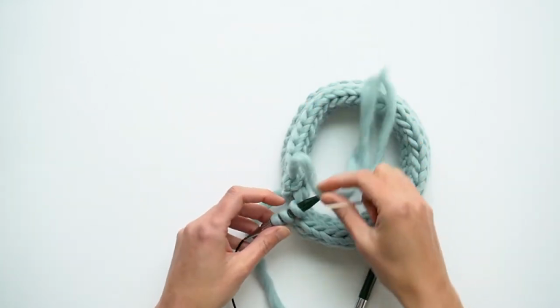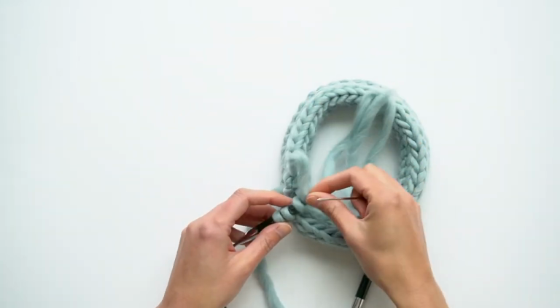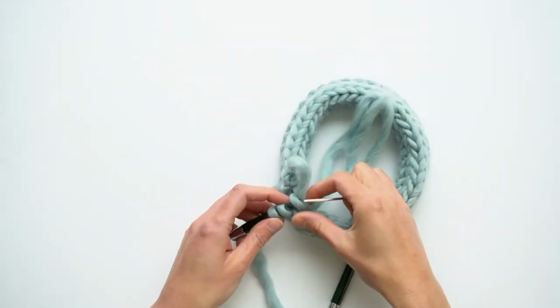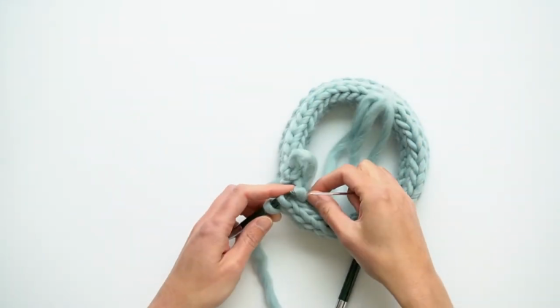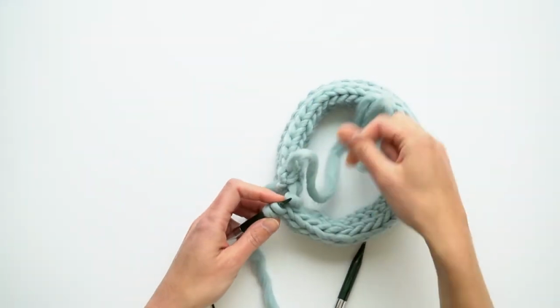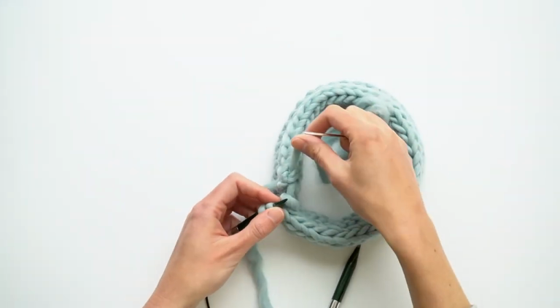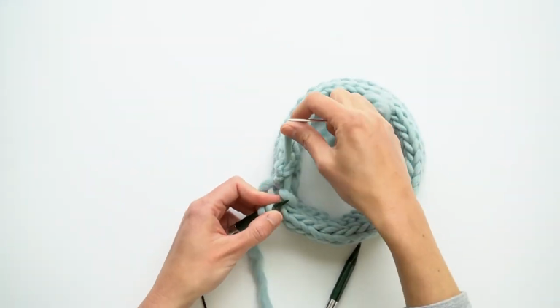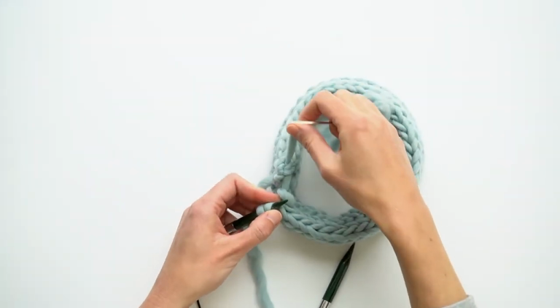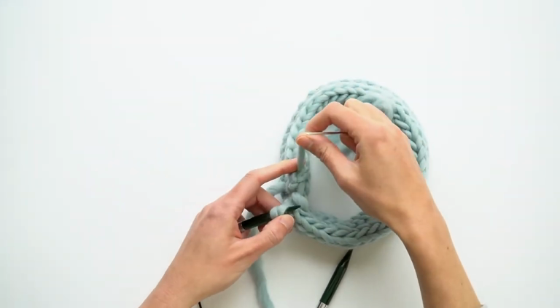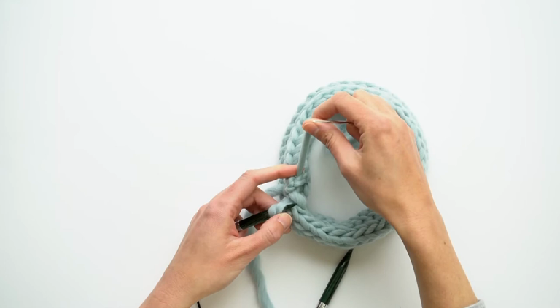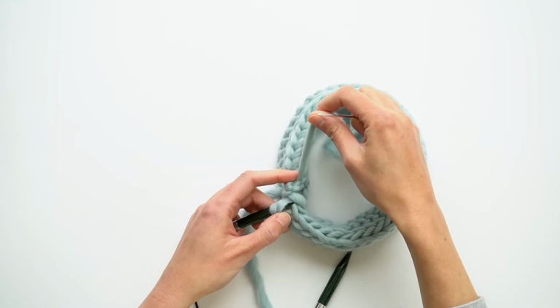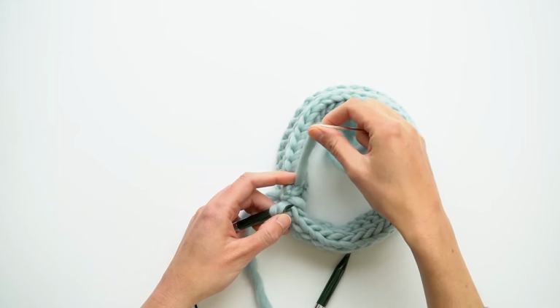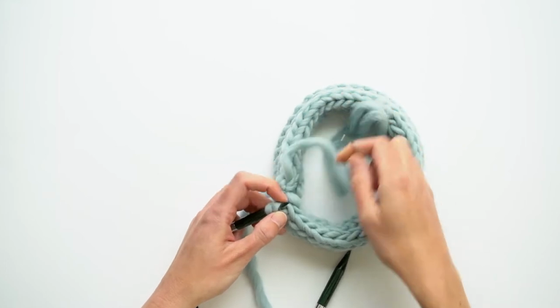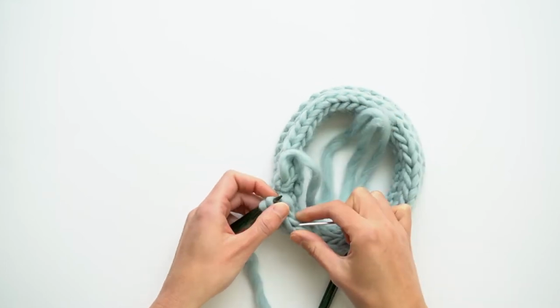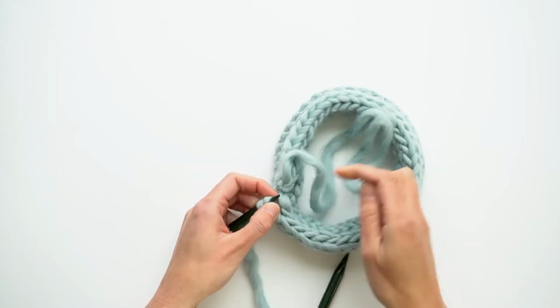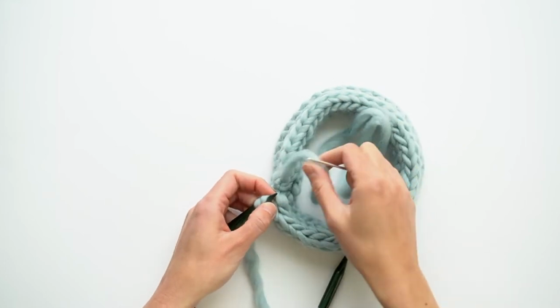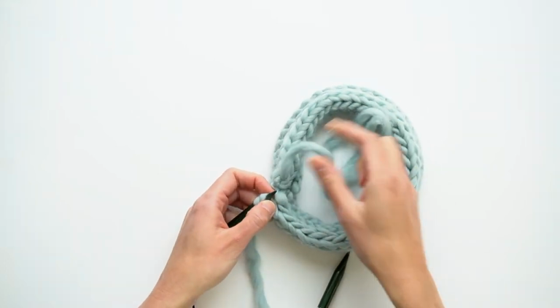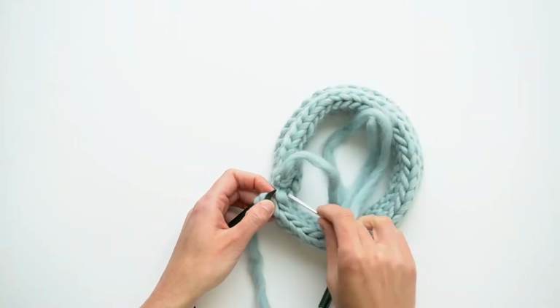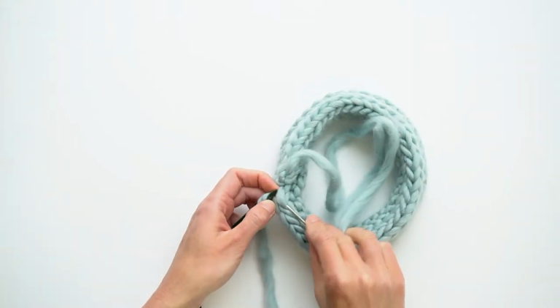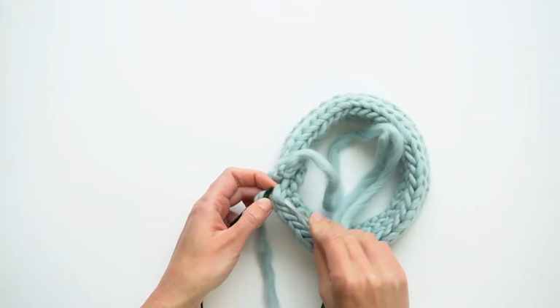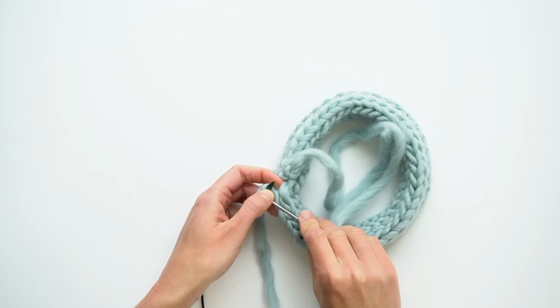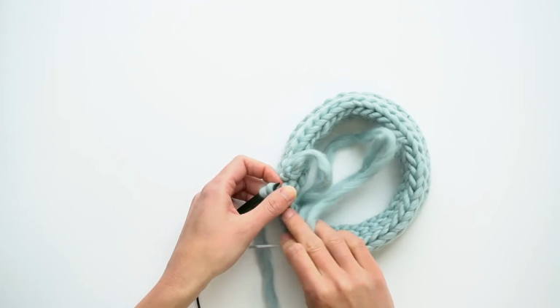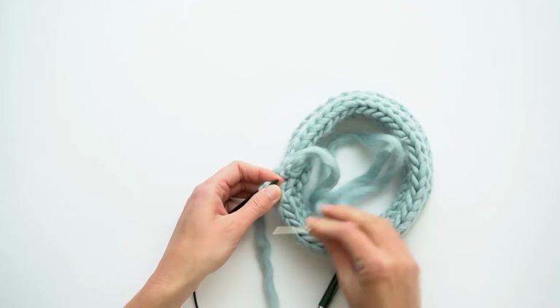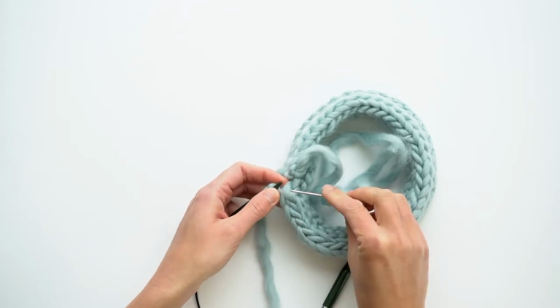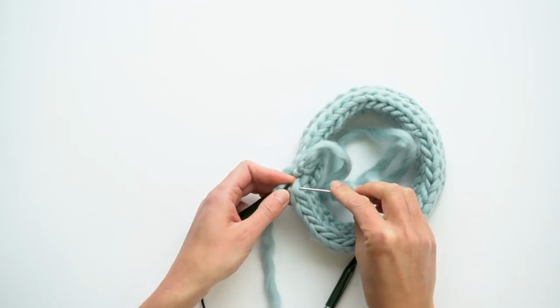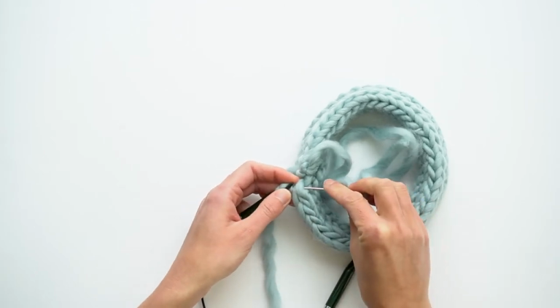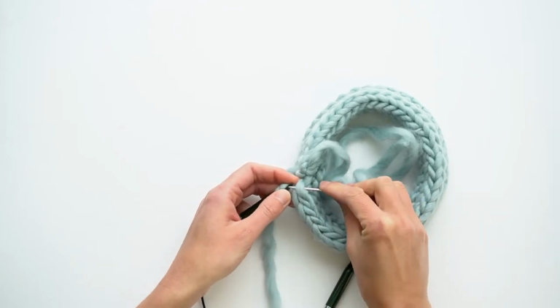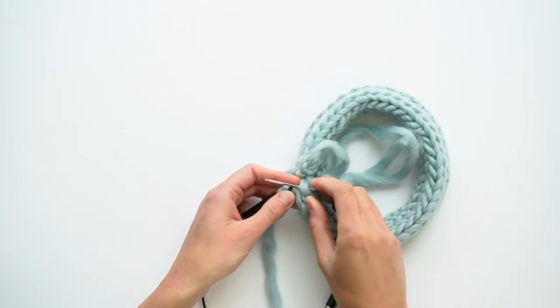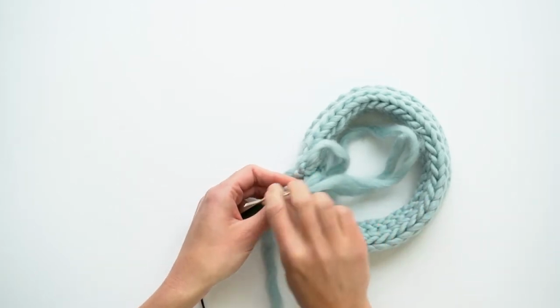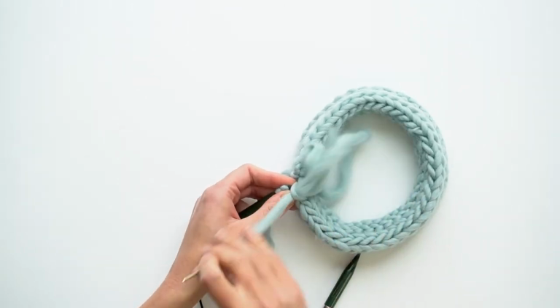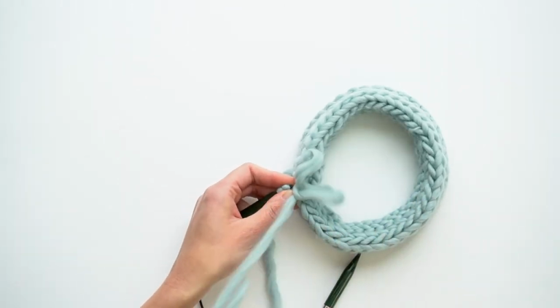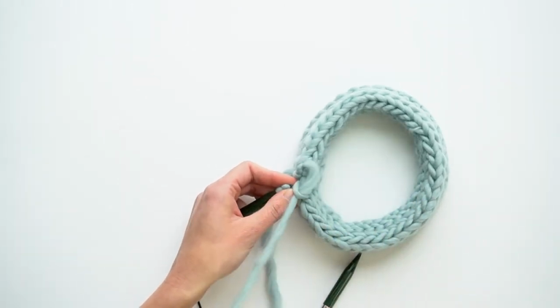I can let that stitch fall off the needle. Then what I'm going to do is come back down through the top of this stitch and pull it through.